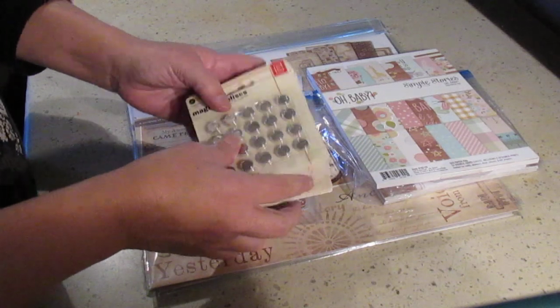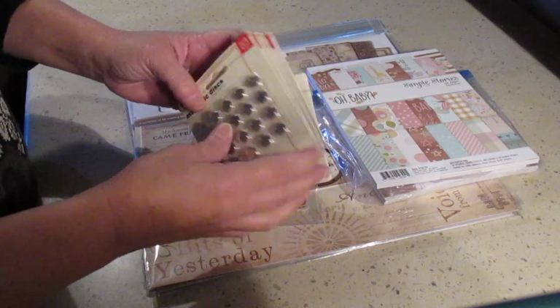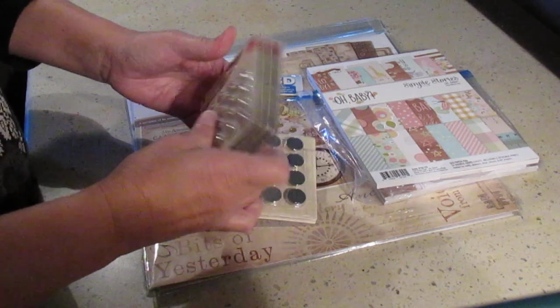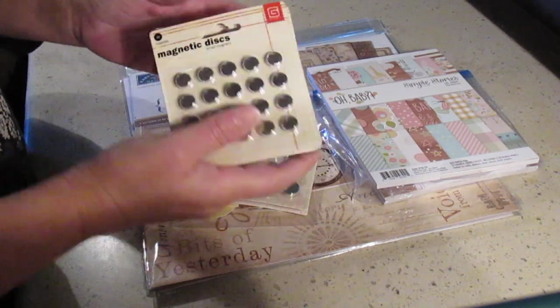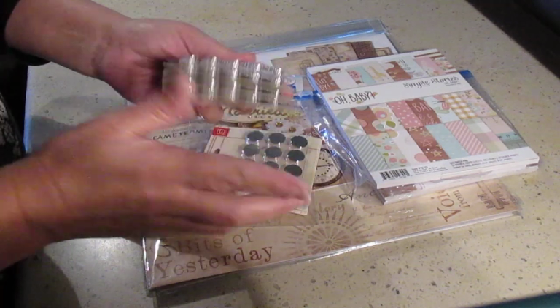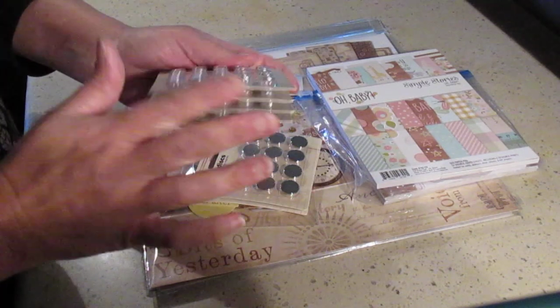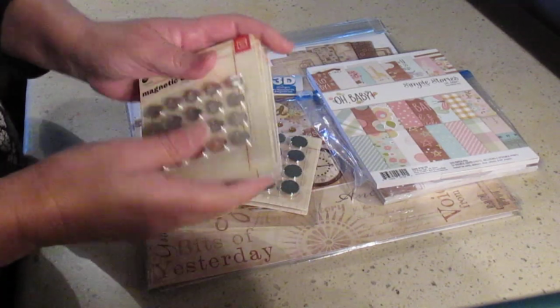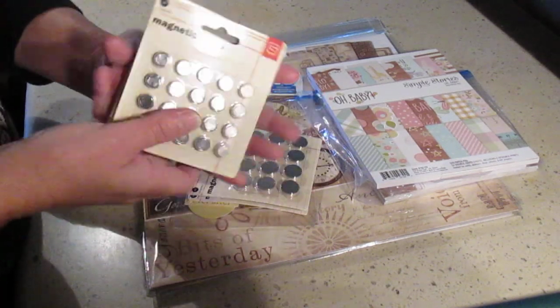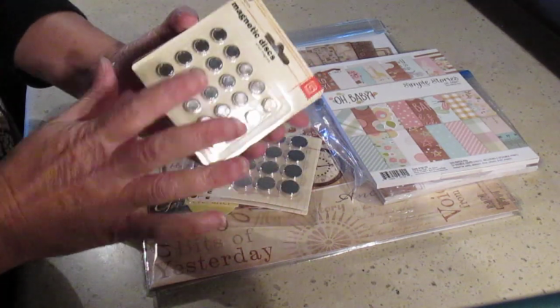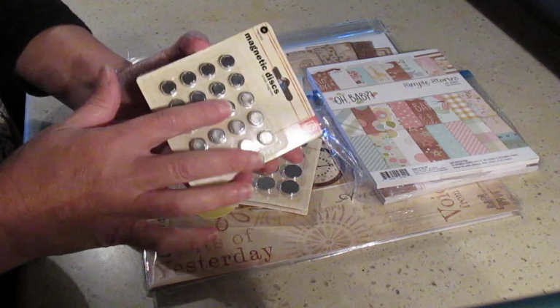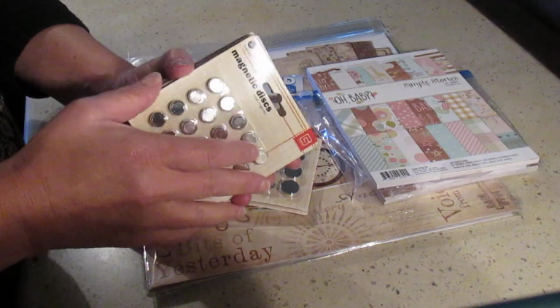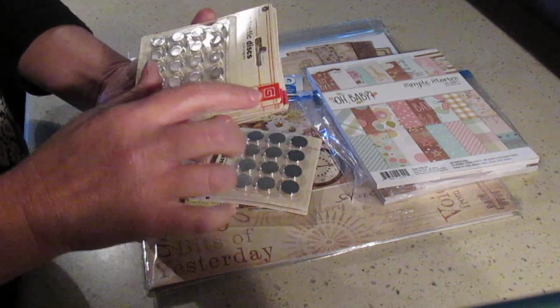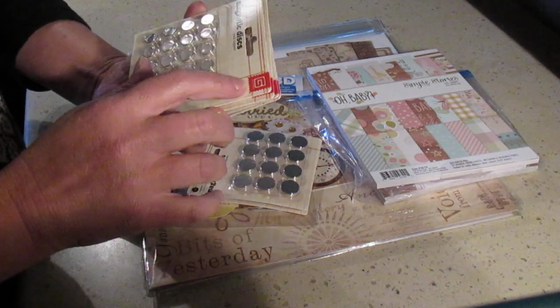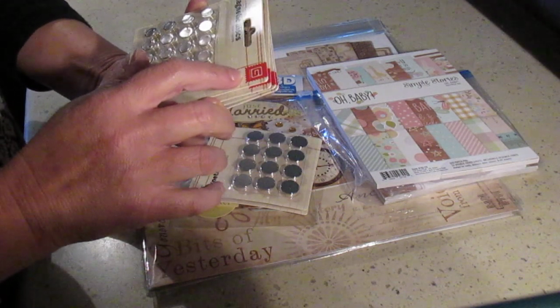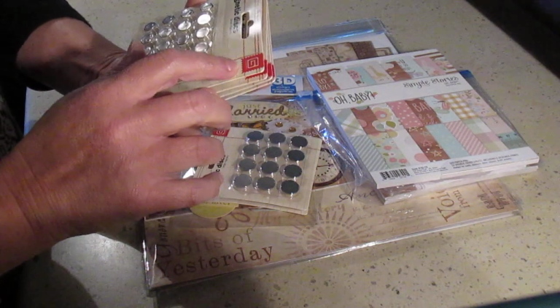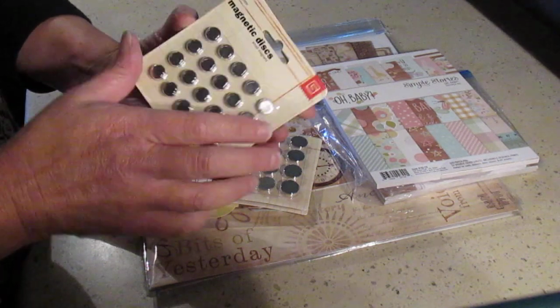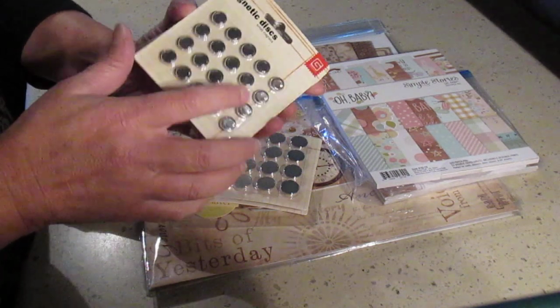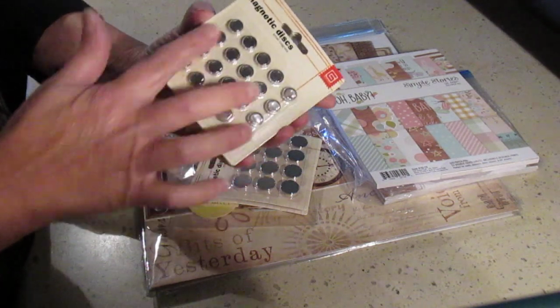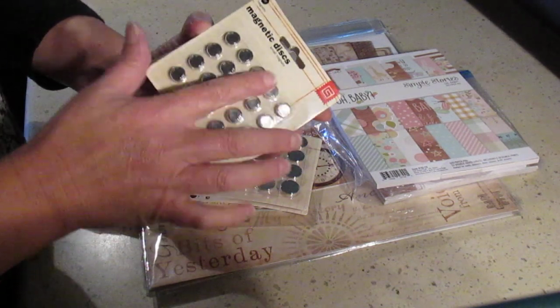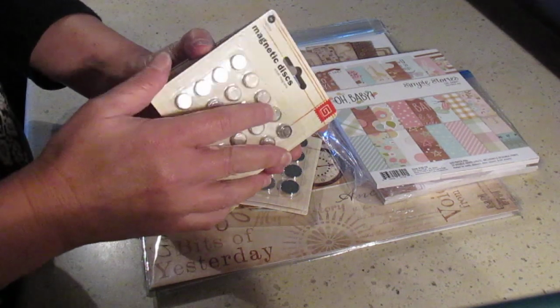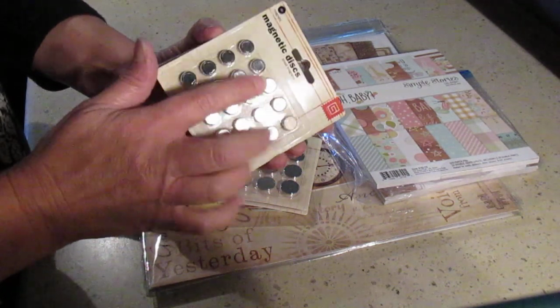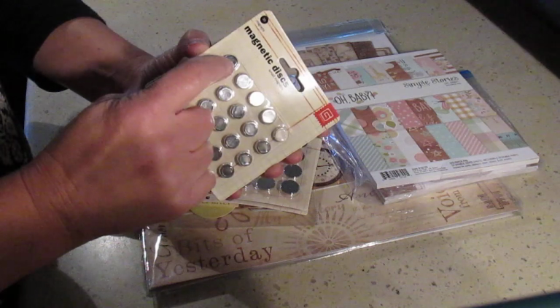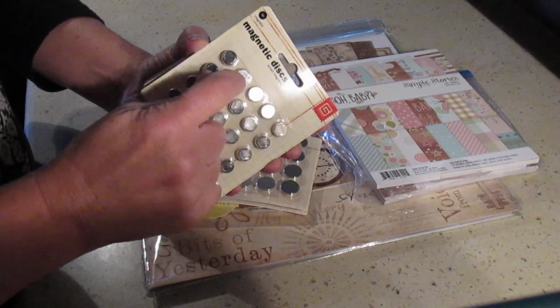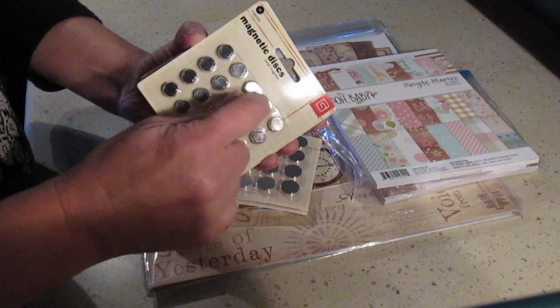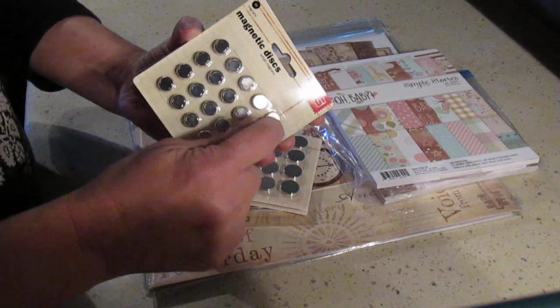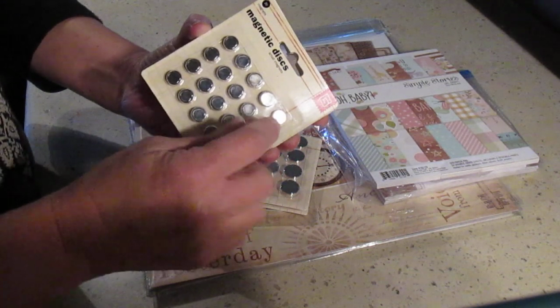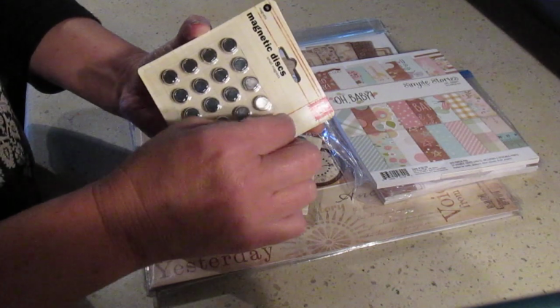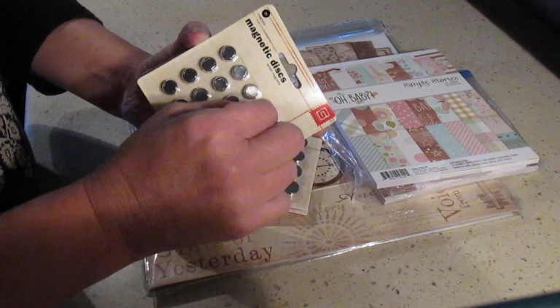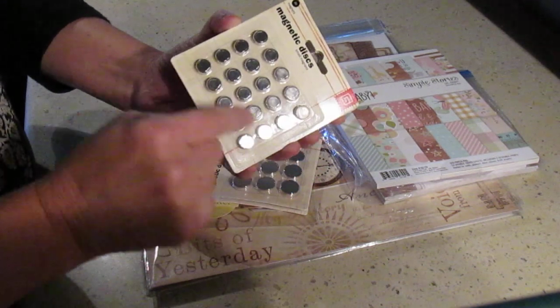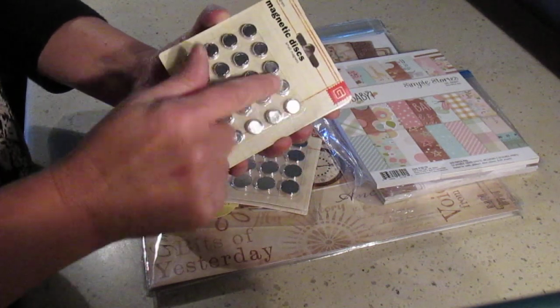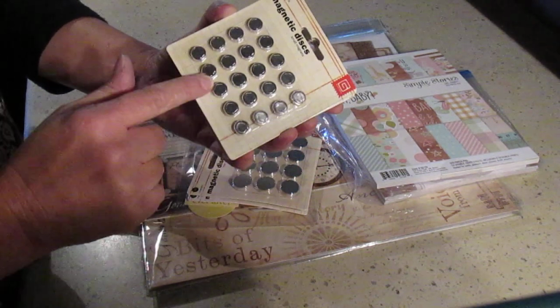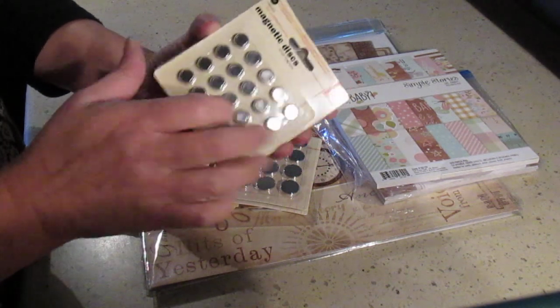First of all I got some magnets. Those magnets you can only buy online — they don't have them in store. Those are the basic gray, the regular ones. By the way, there's only one magnet here, not pairs, so you only have 20 of them in a pack.